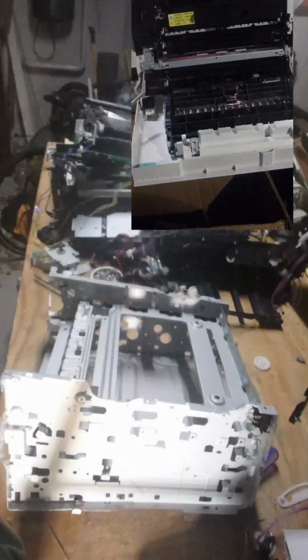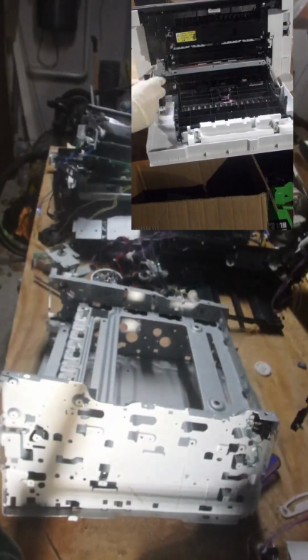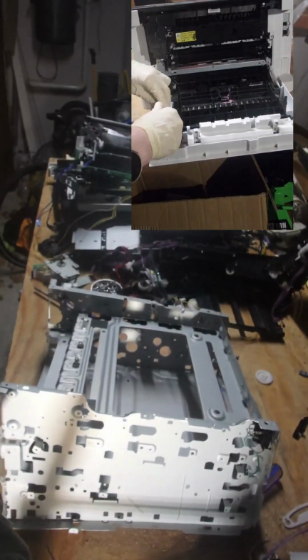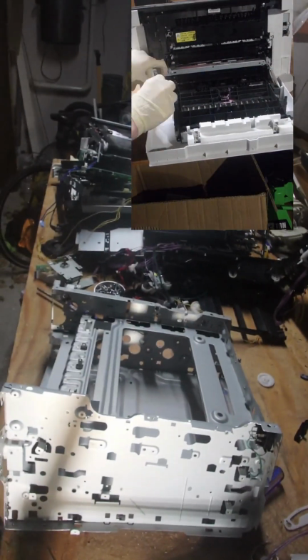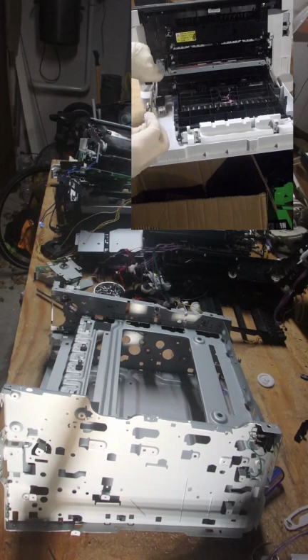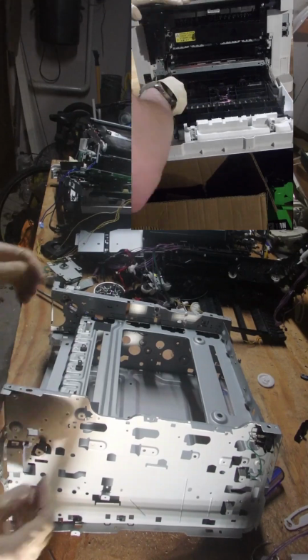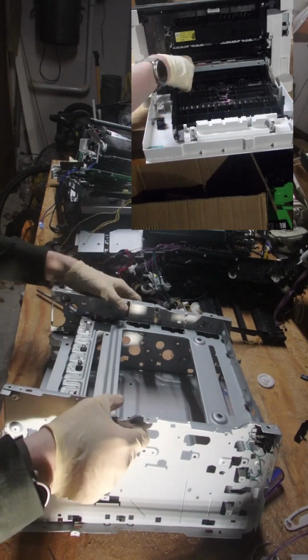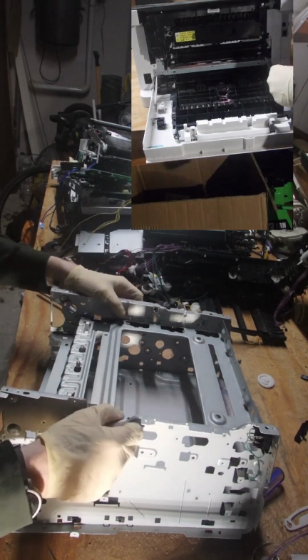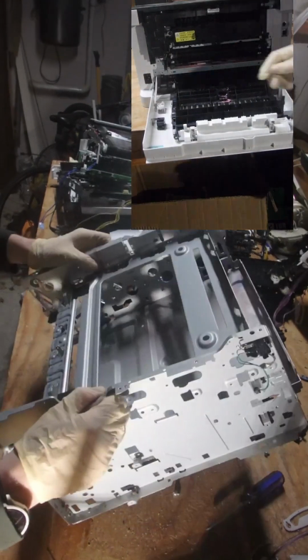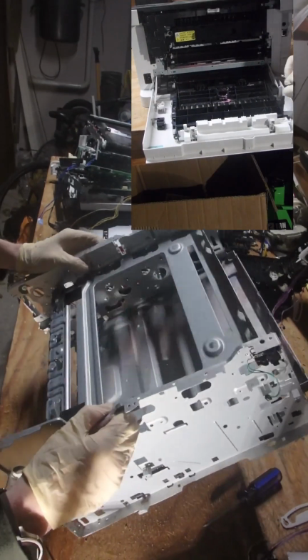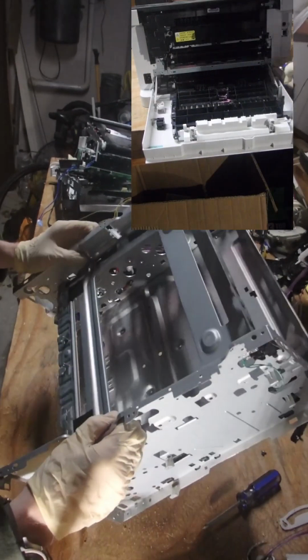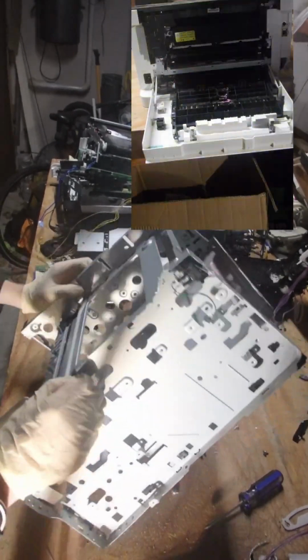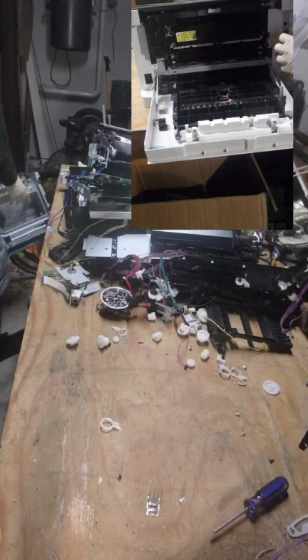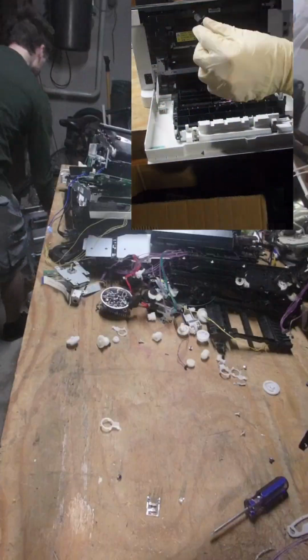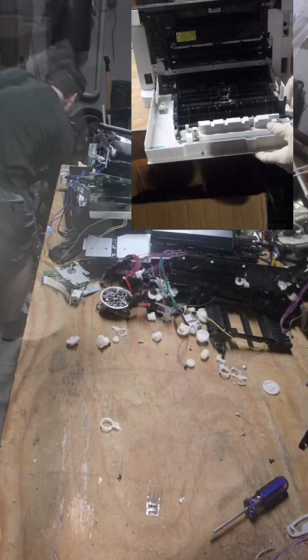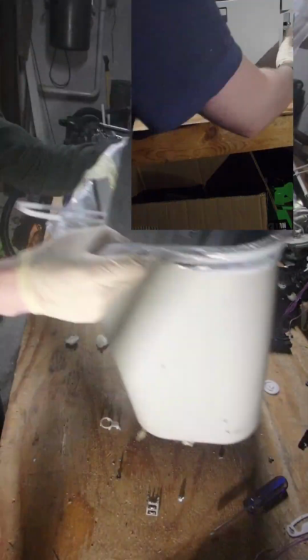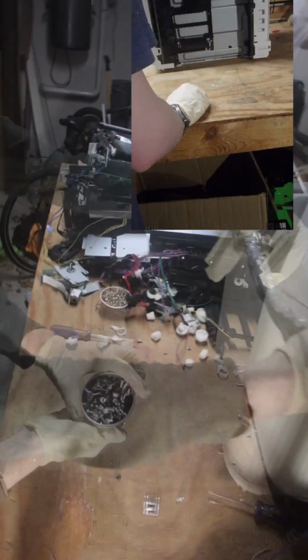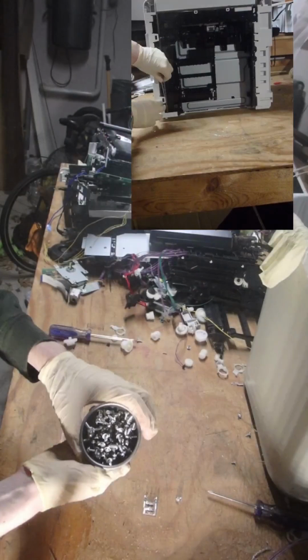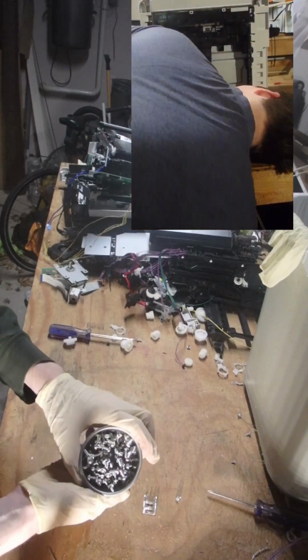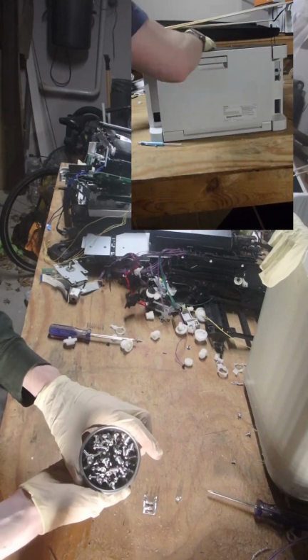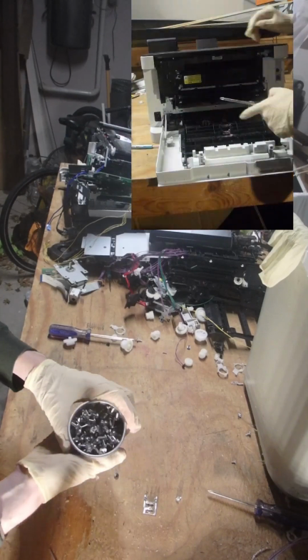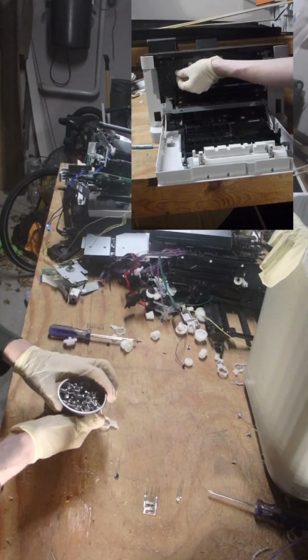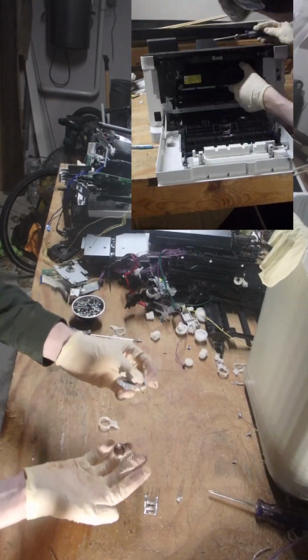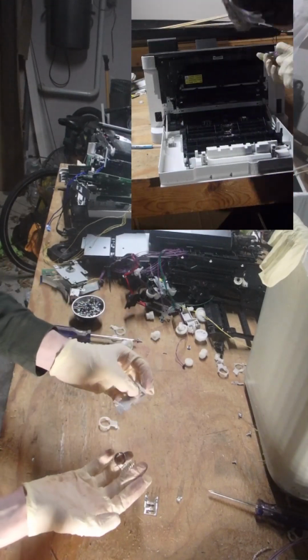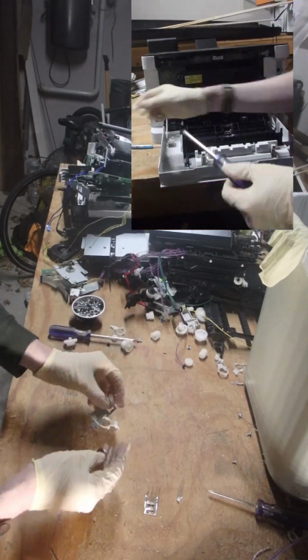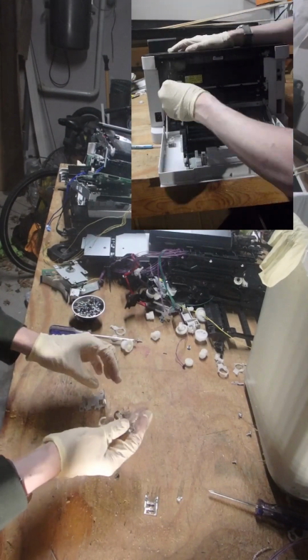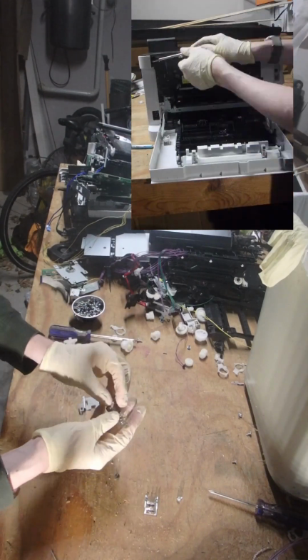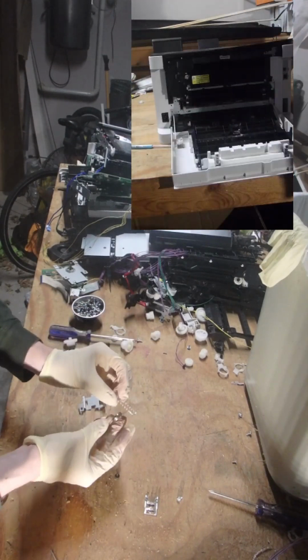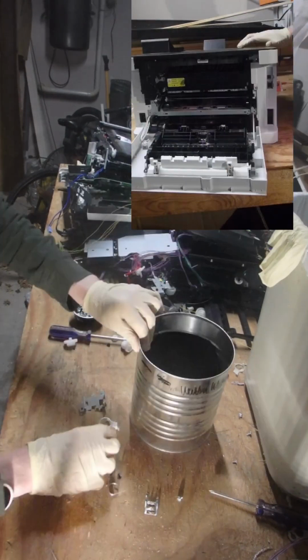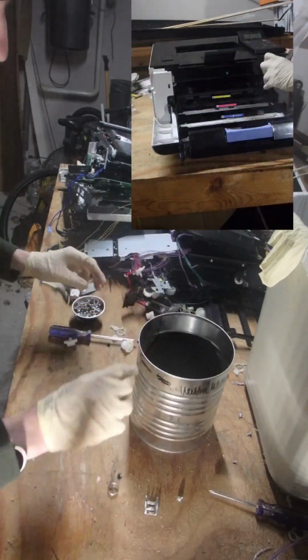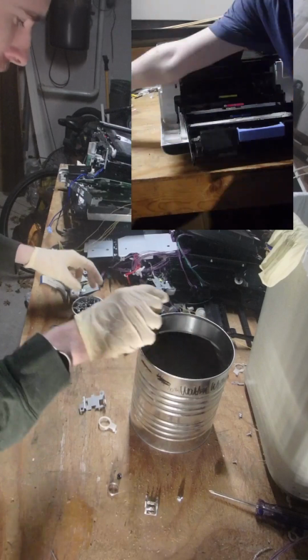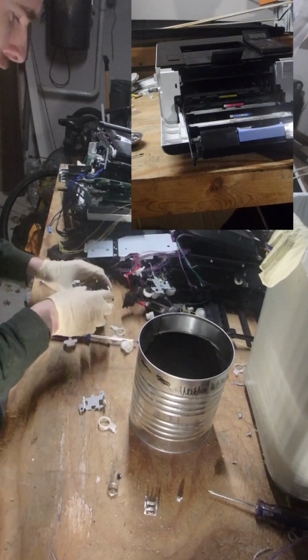So here is what I got from this printer. I got a whole bunch of screws and various other metal components like springs. This is going in the bolt jar.